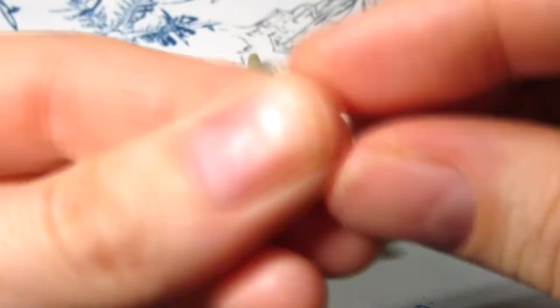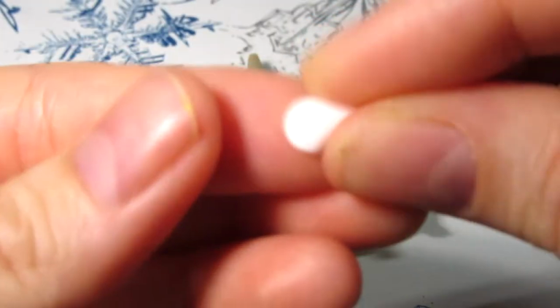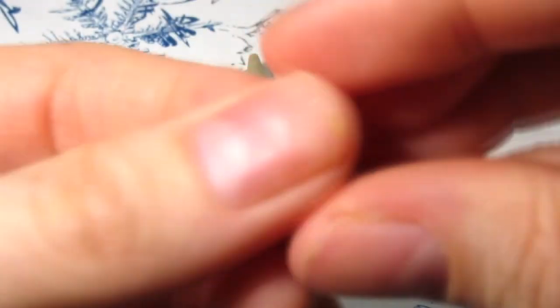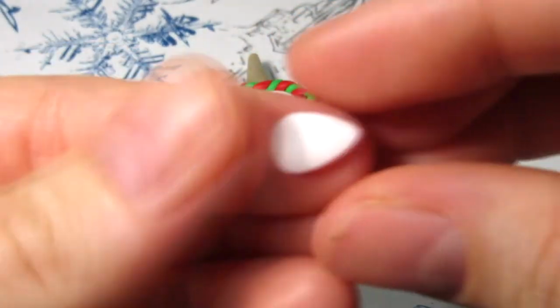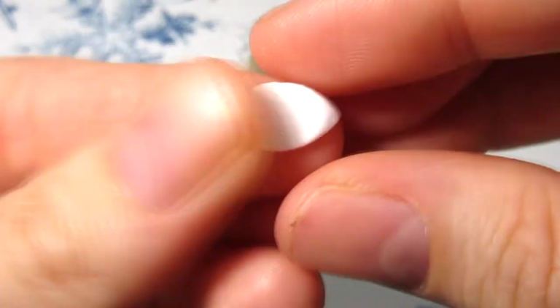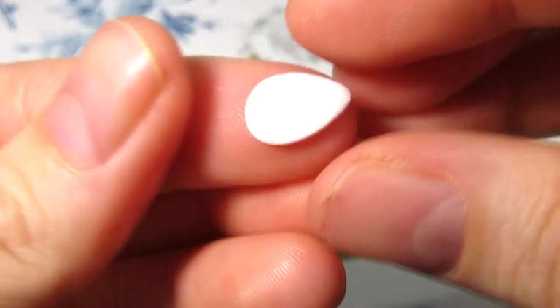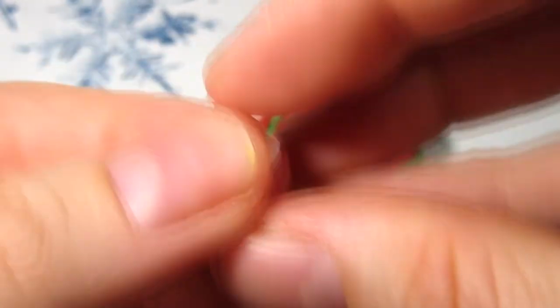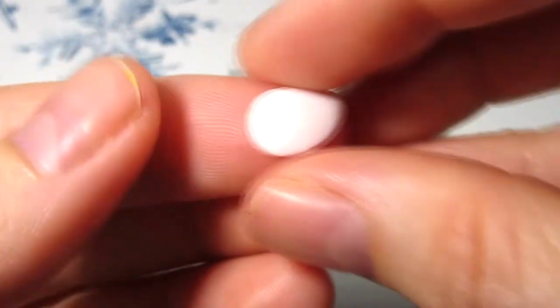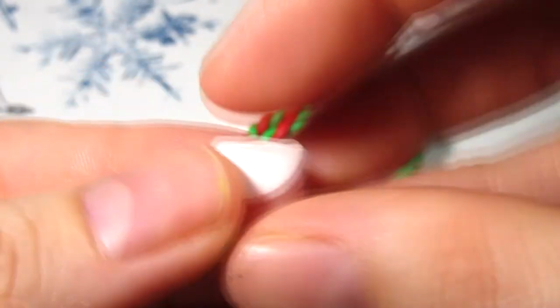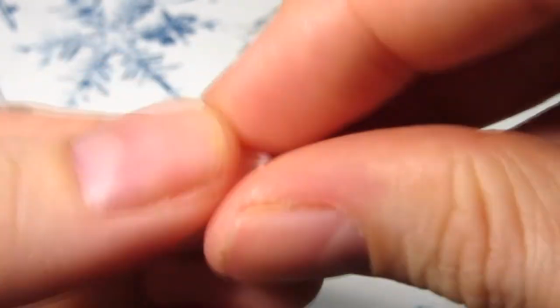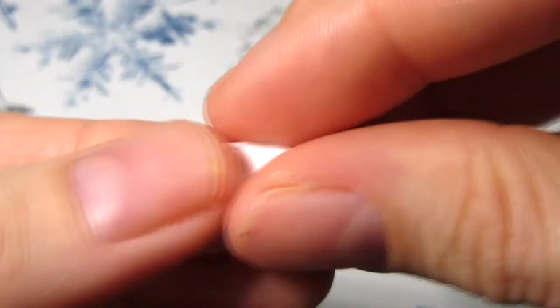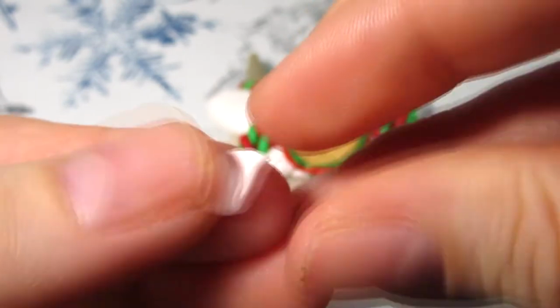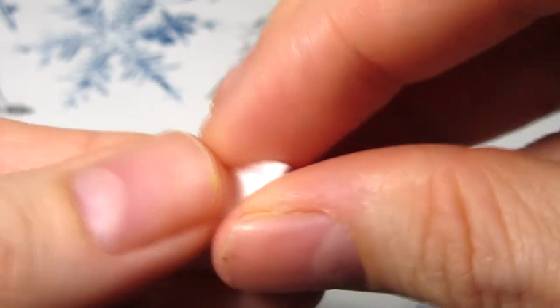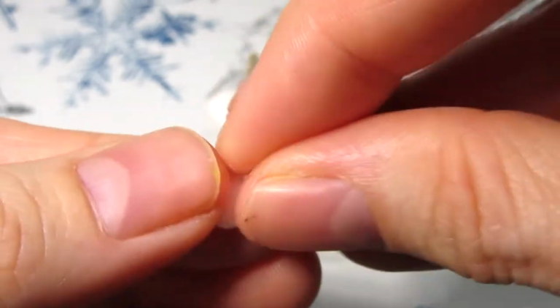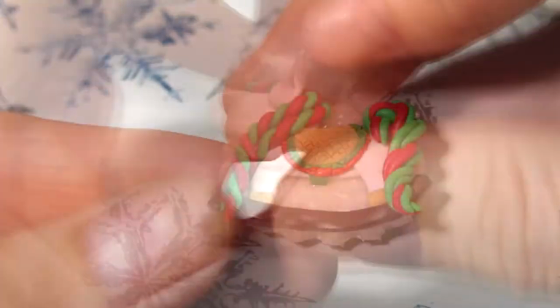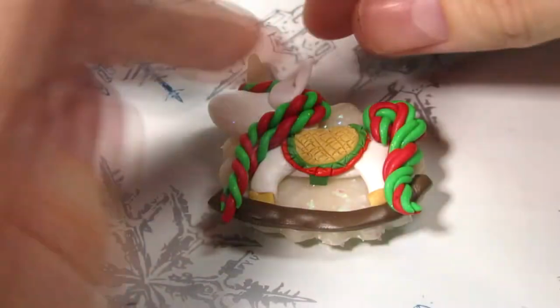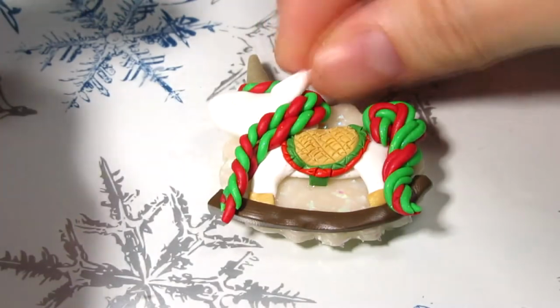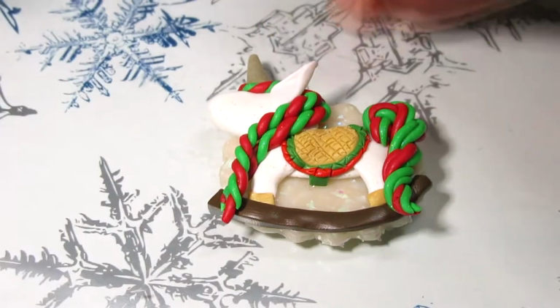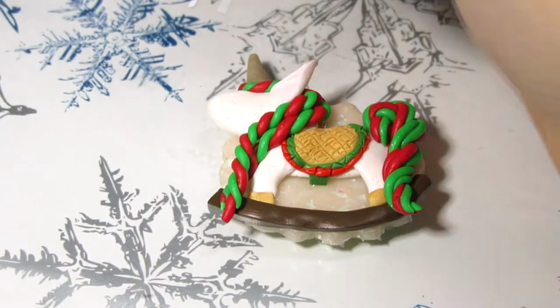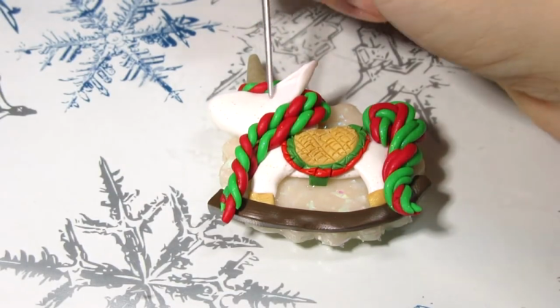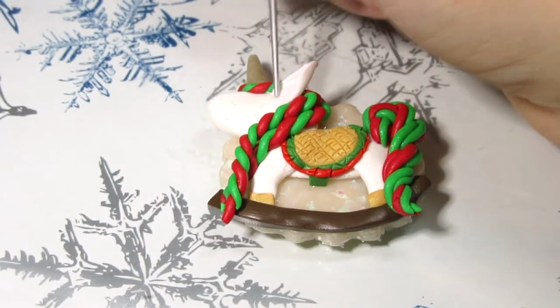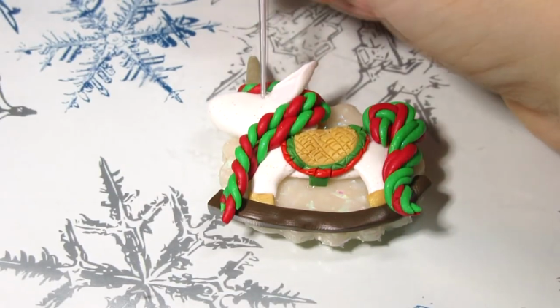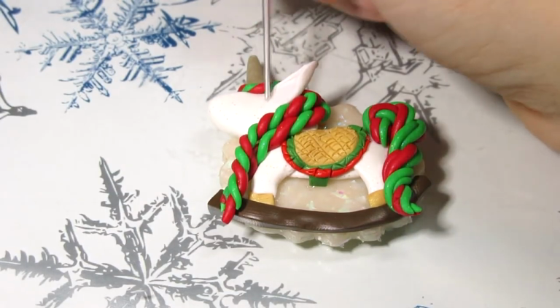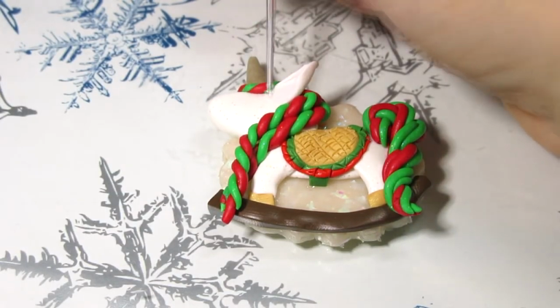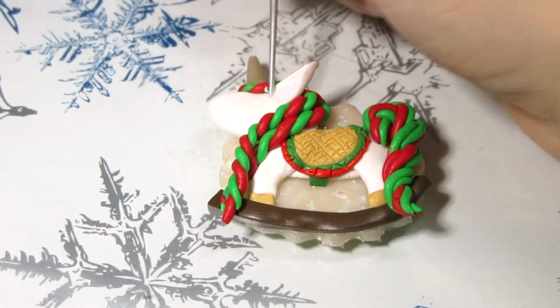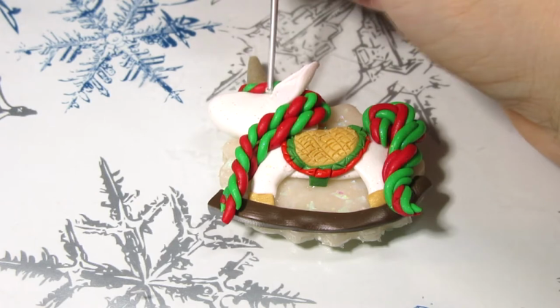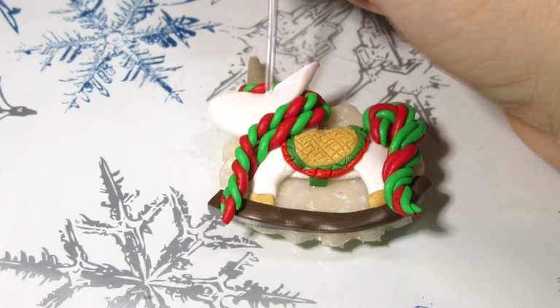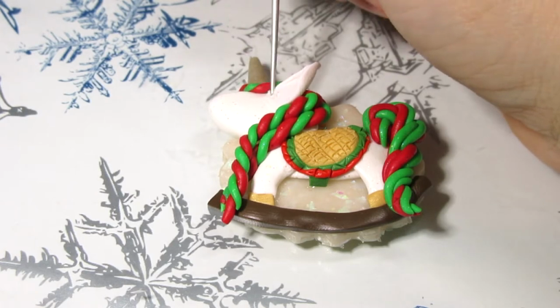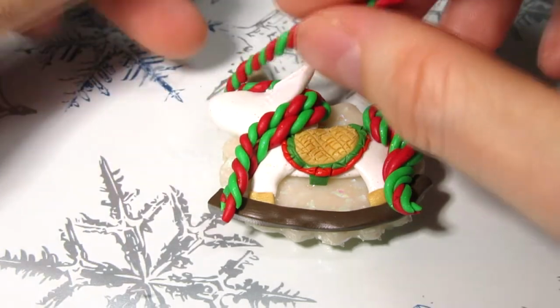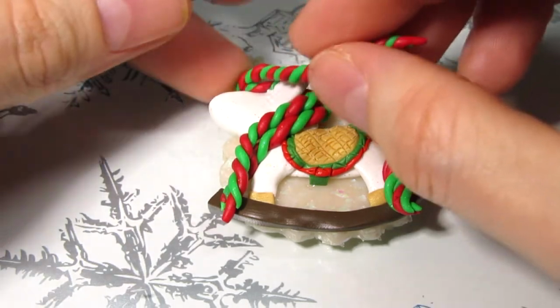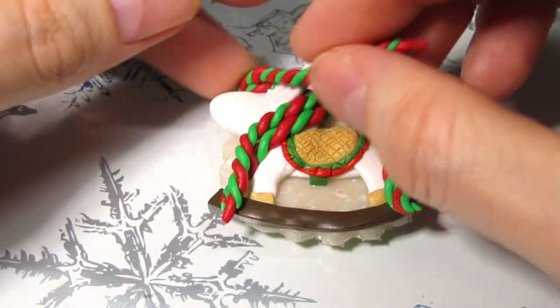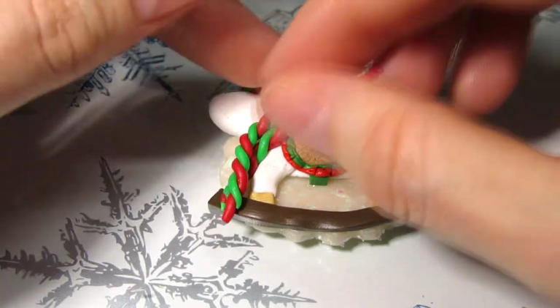Create the ear with a teardrop shape. You can also just pinch it at one end and then blend it into place. Add more hair if necessary.